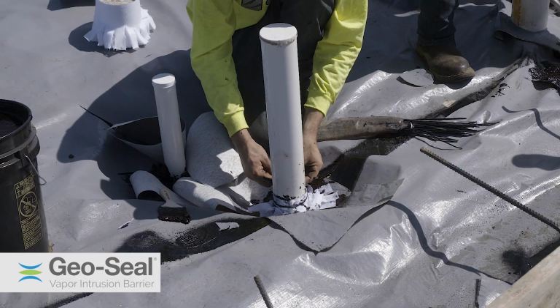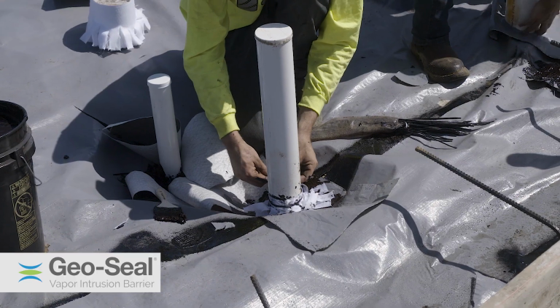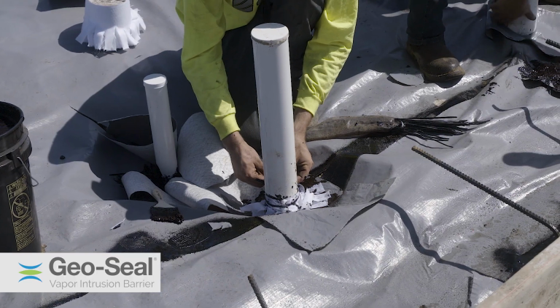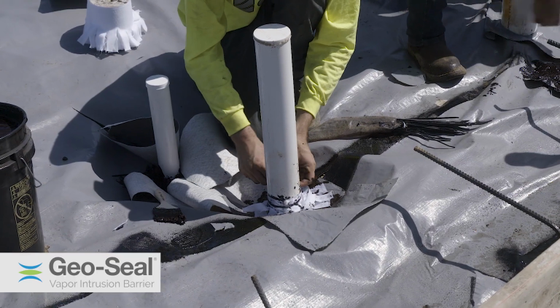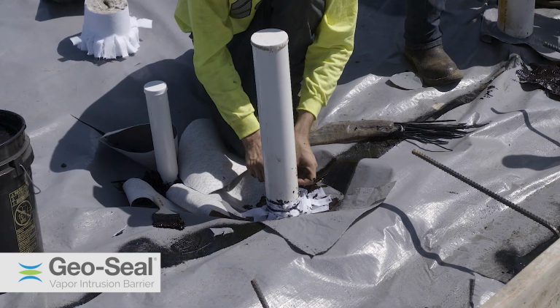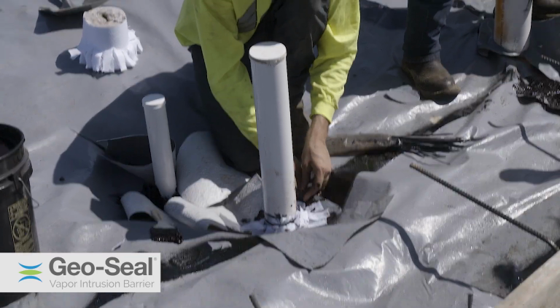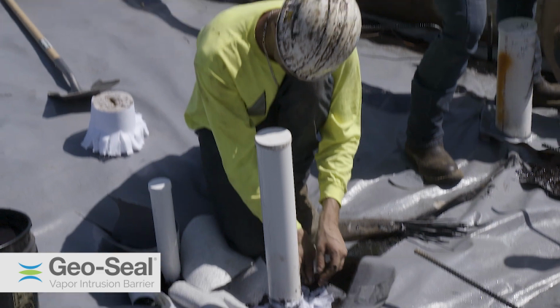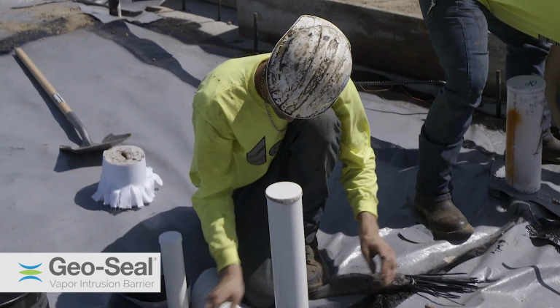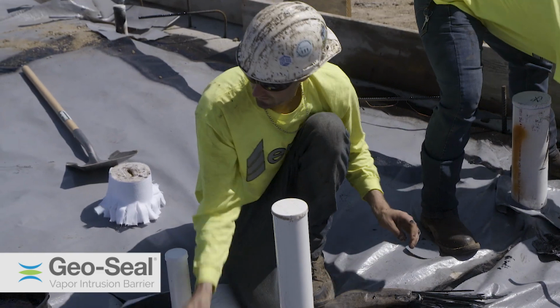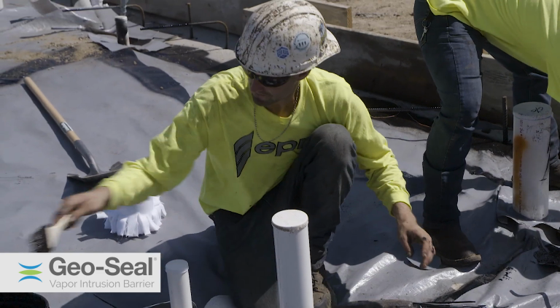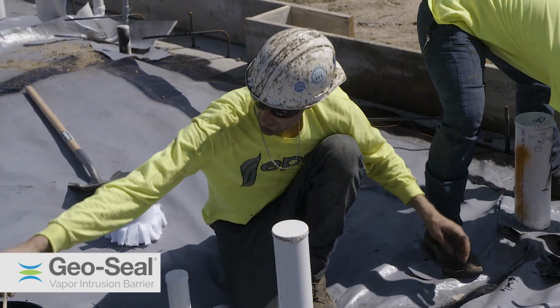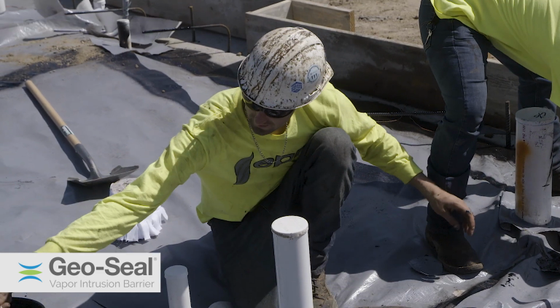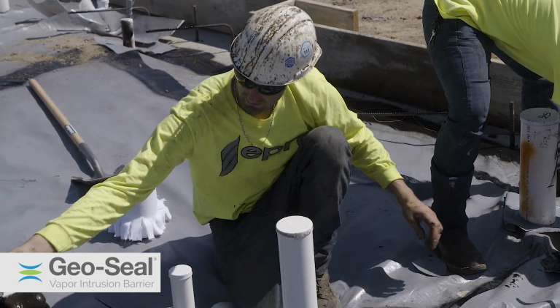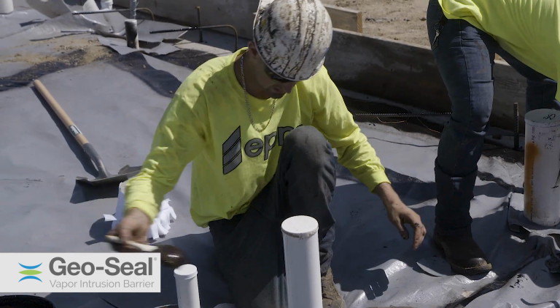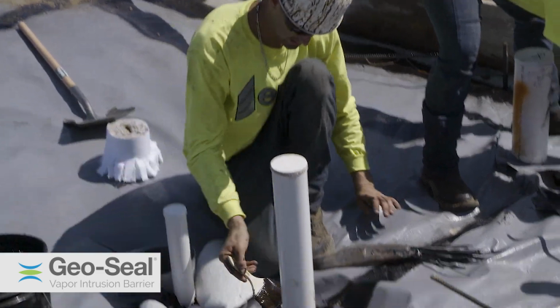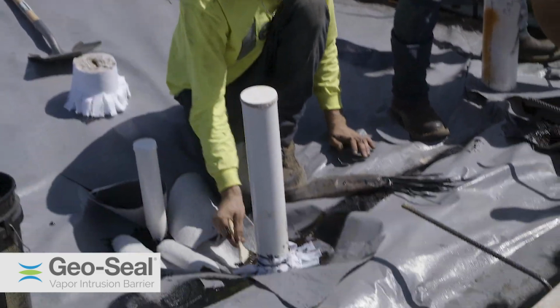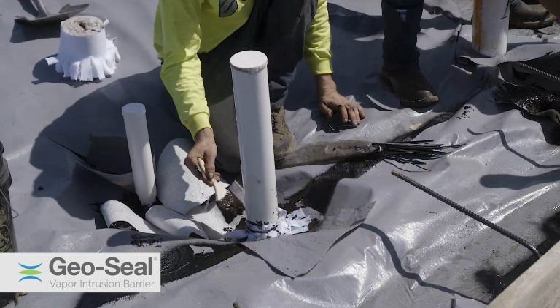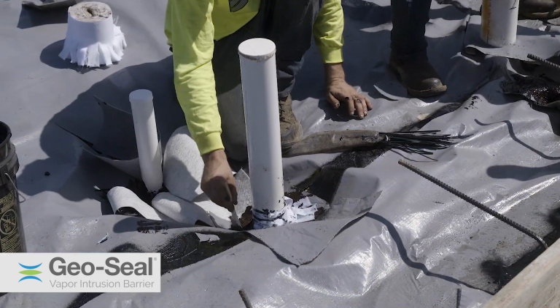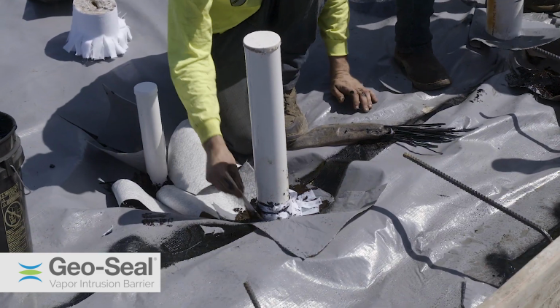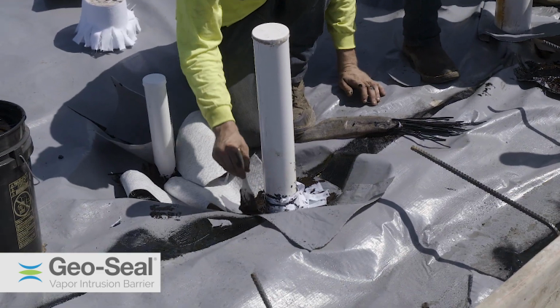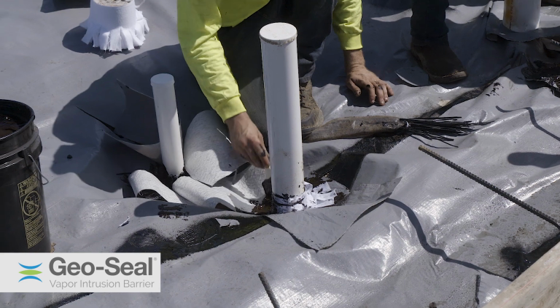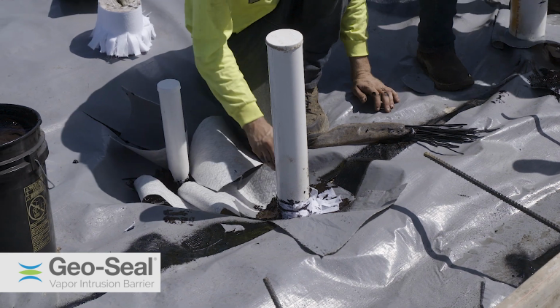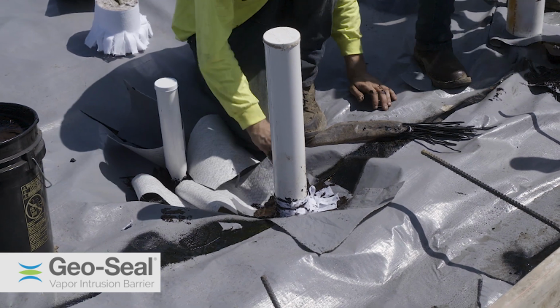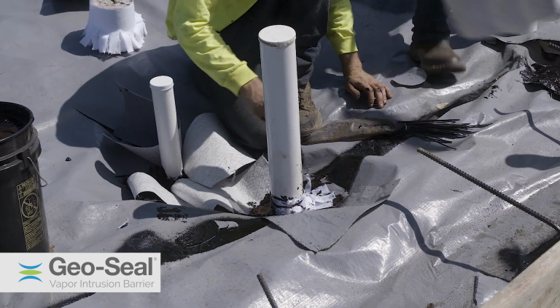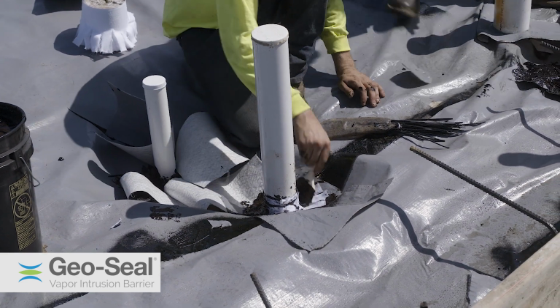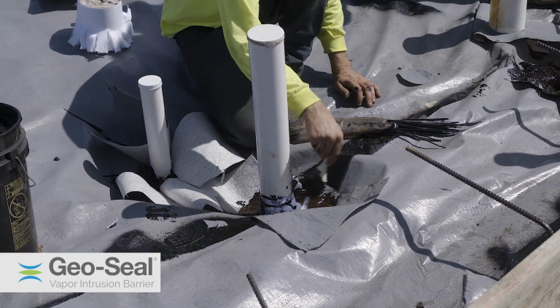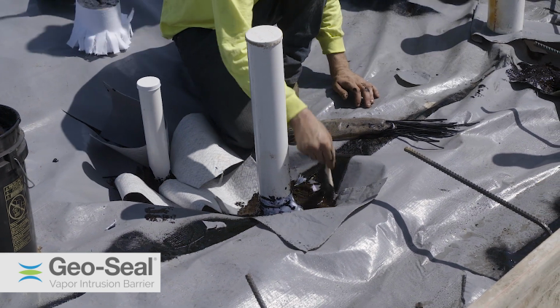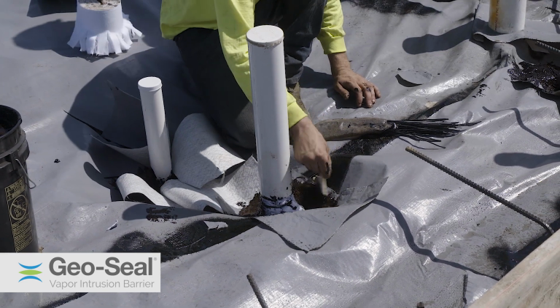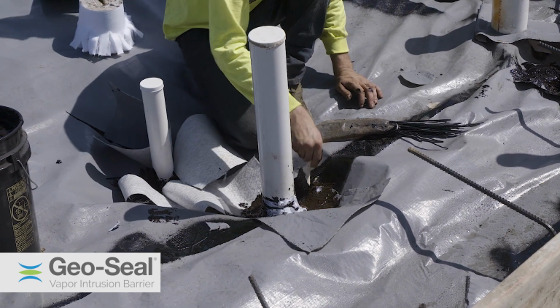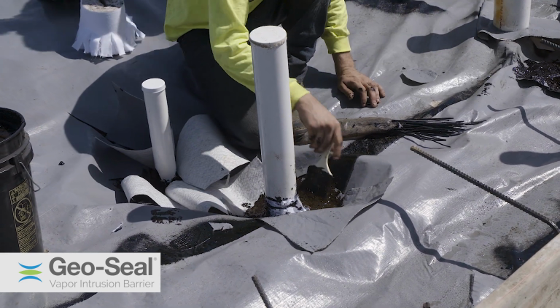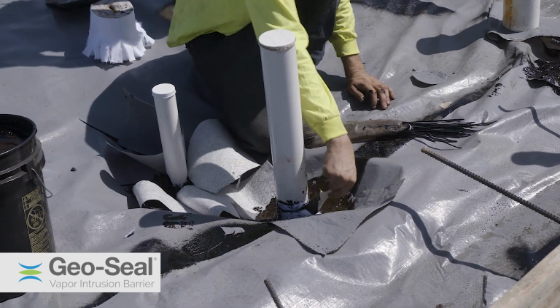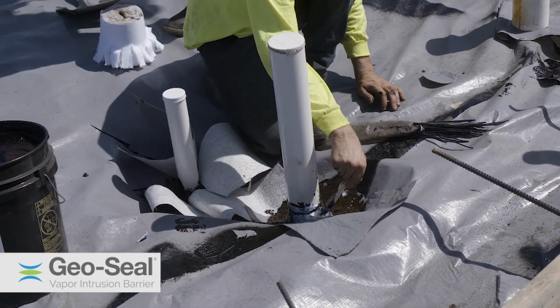Each penetration is individually sealed by hand by first using GeoSeal Core detail, embedding a polyester reinforcement fabric, and then sealing with GeoSeal Core detail.